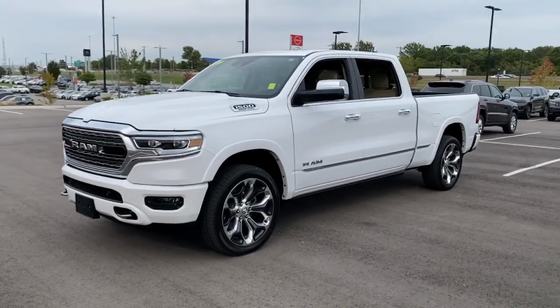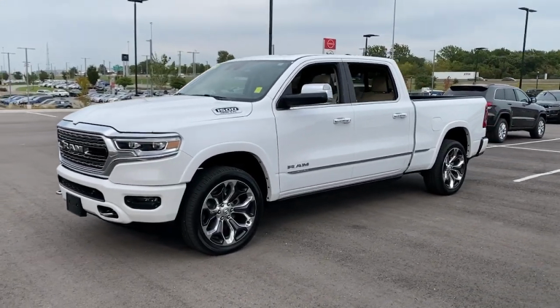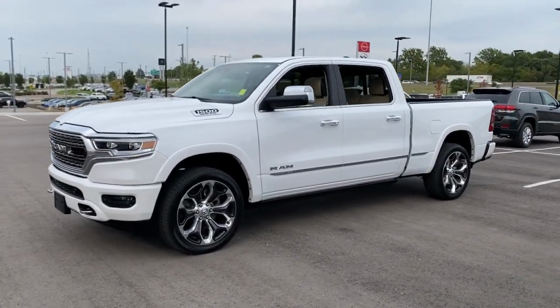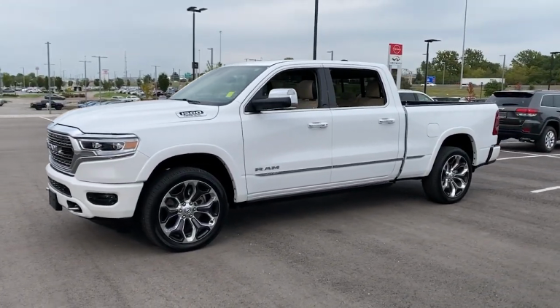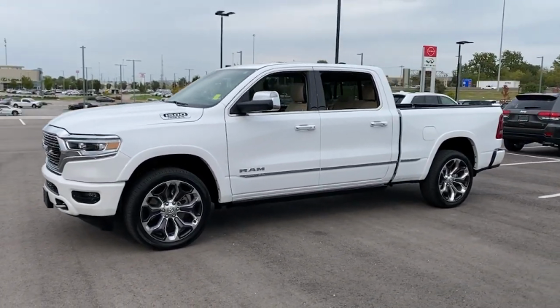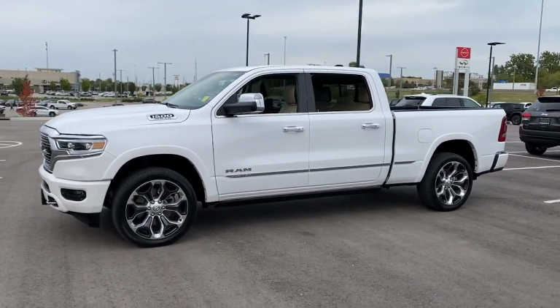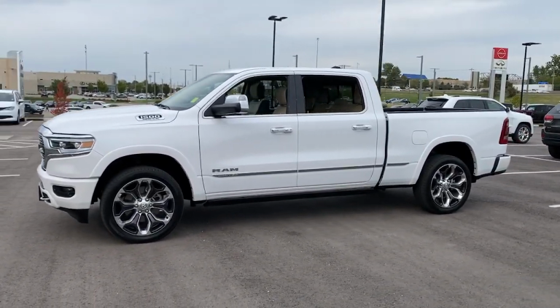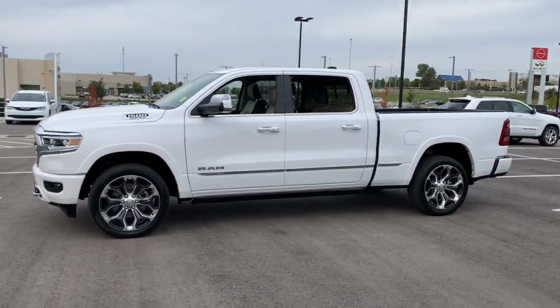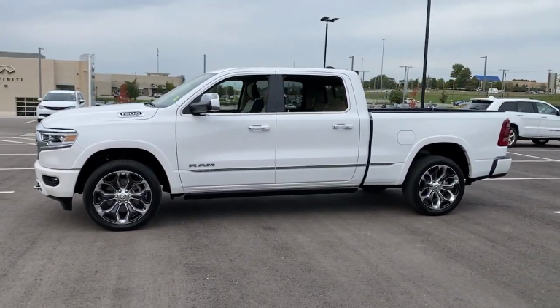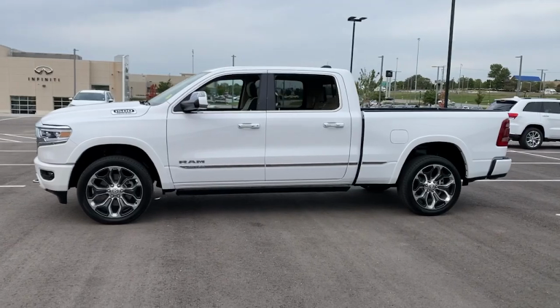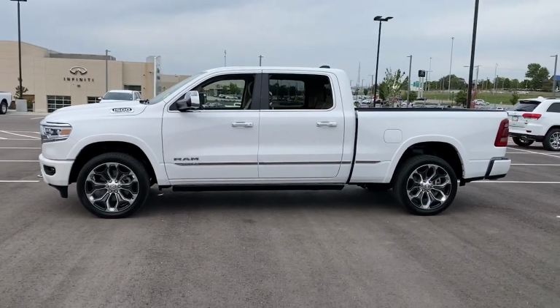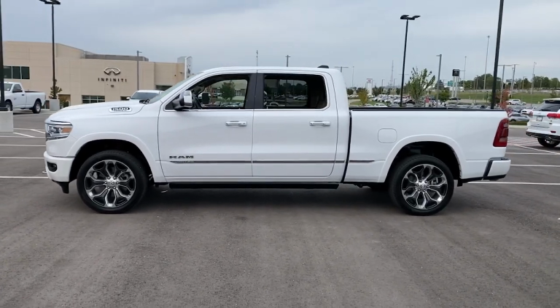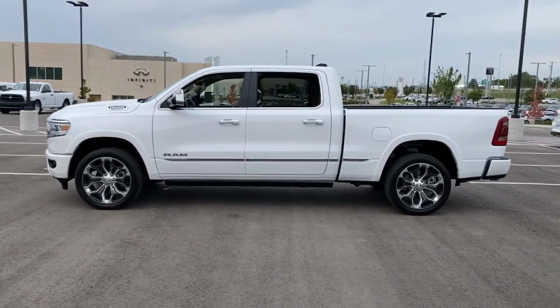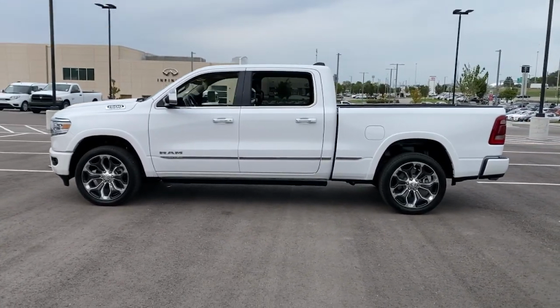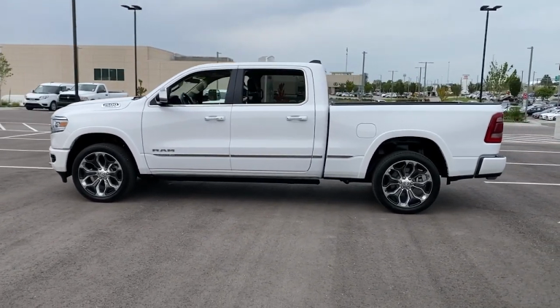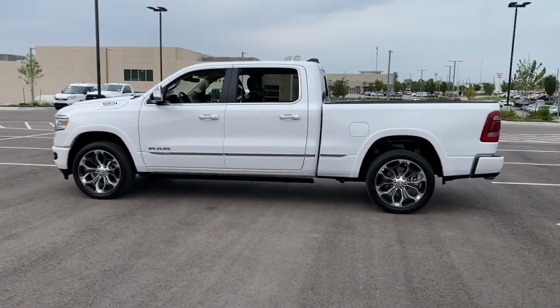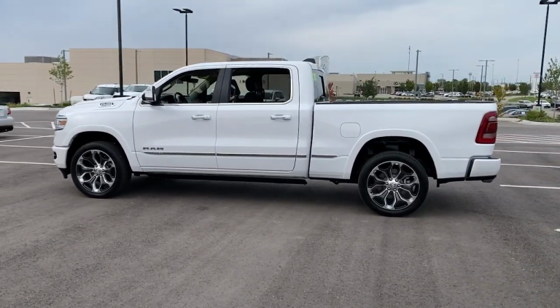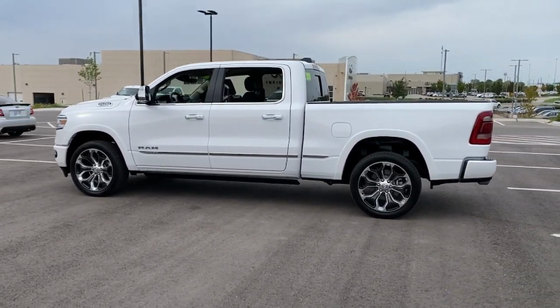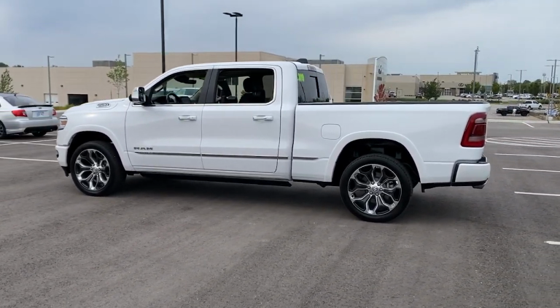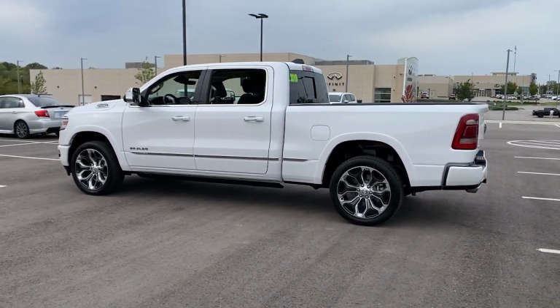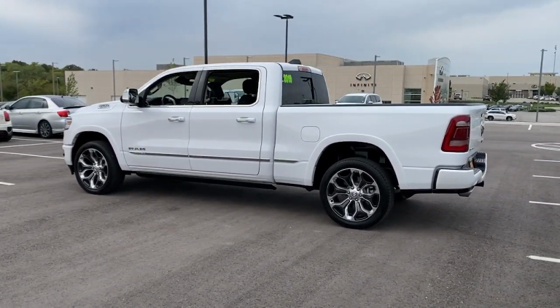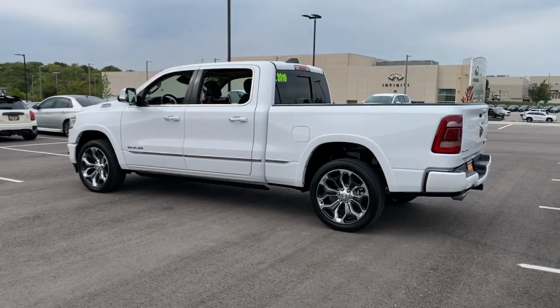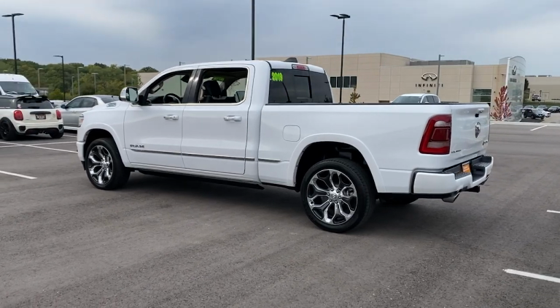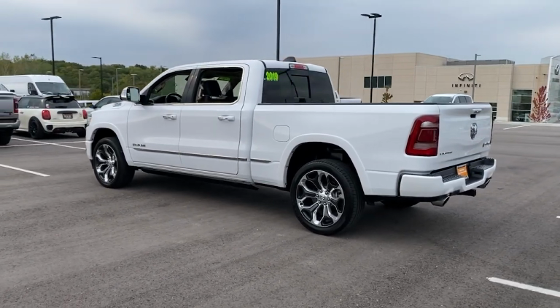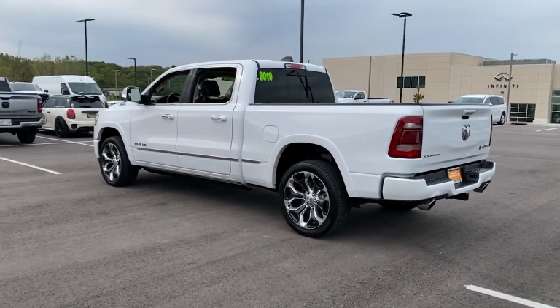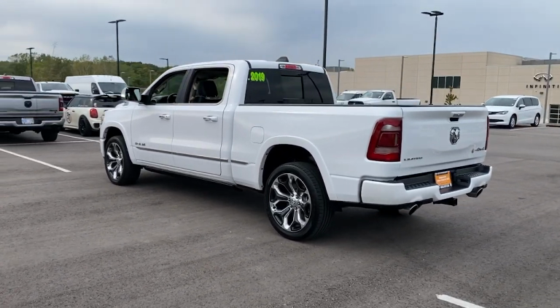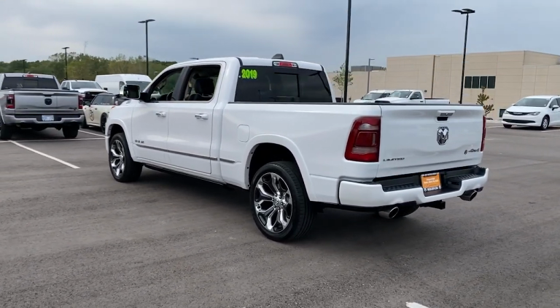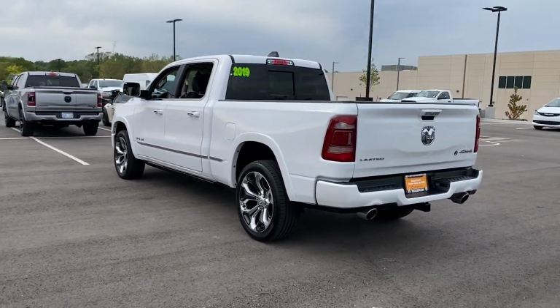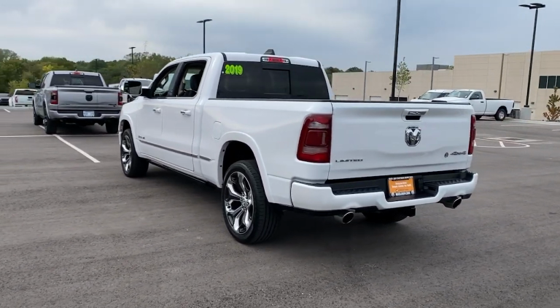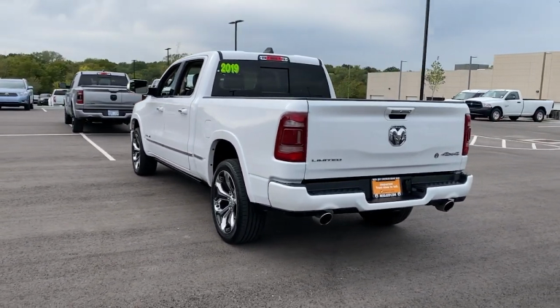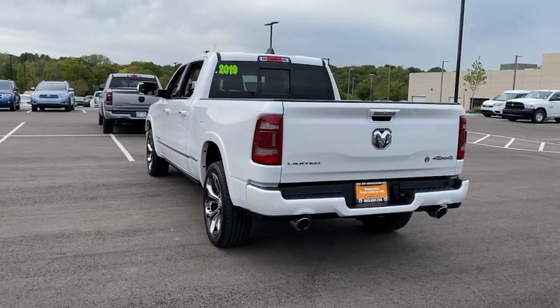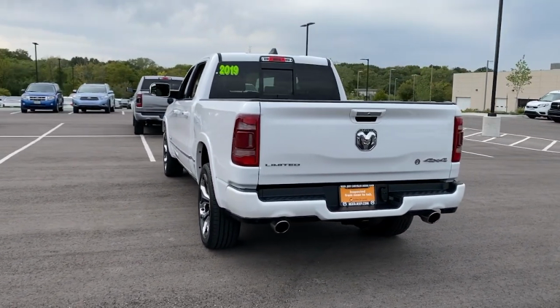Panoramic Roof, Keyless Entry, Heated Driver Seat, Woodgrain Interior Trim, Cooled Driver Seat, Sunroof, Satellite Radio, Remote Engine Start, Premium Sound System, Power Passenger Seat.